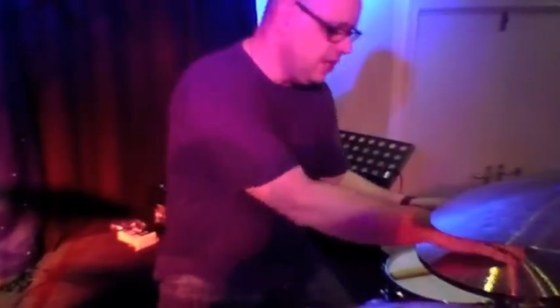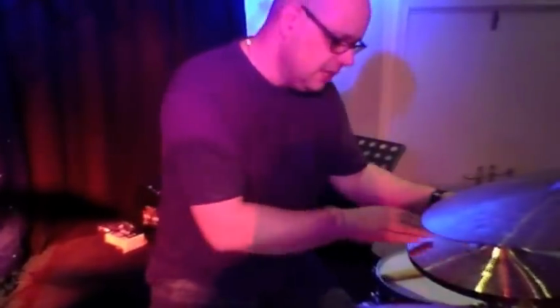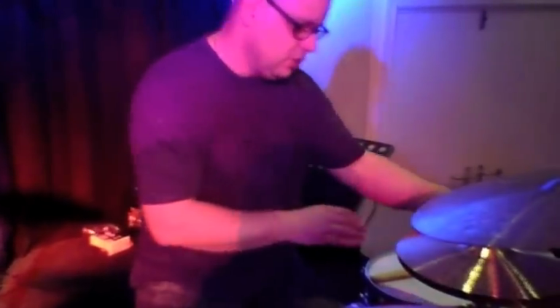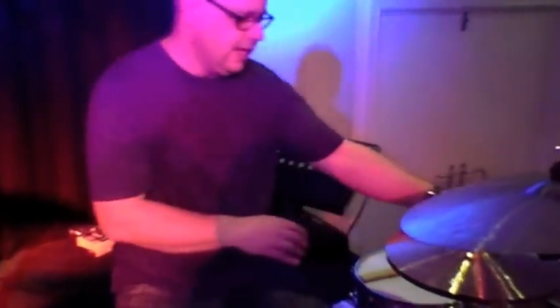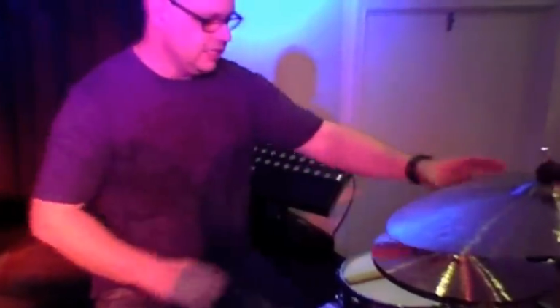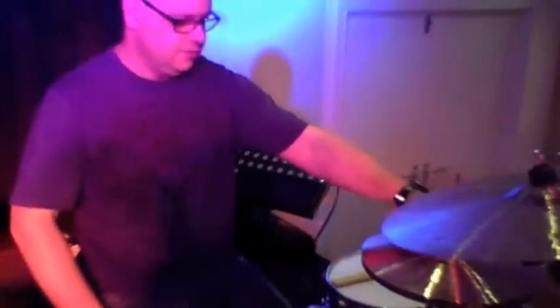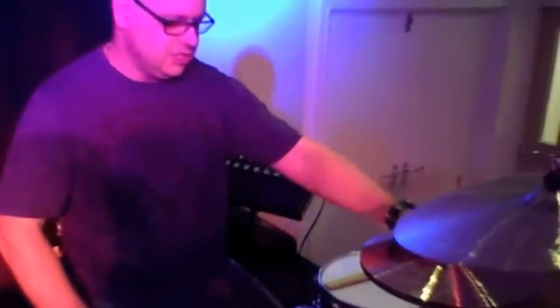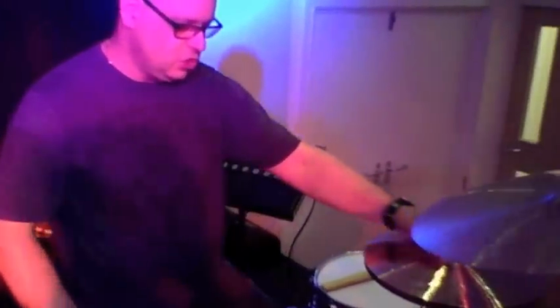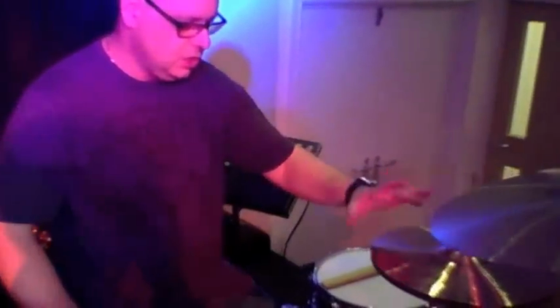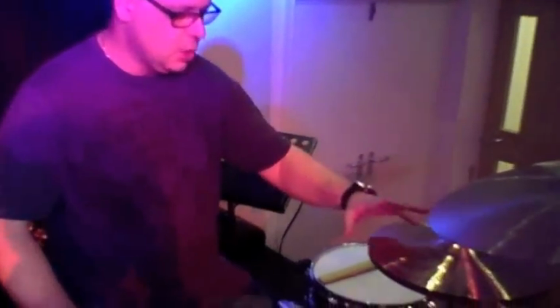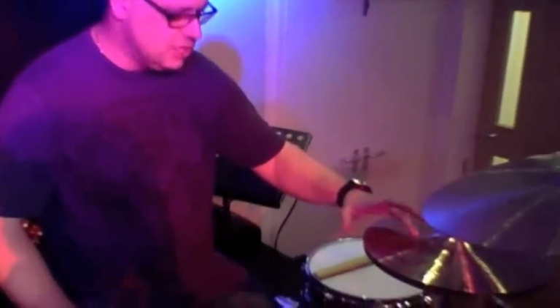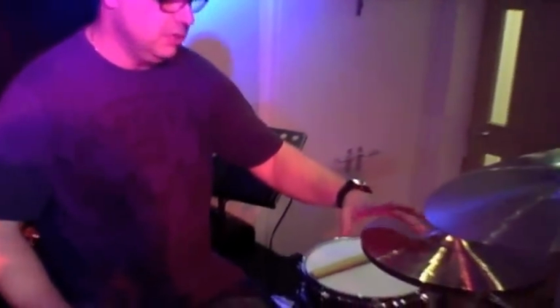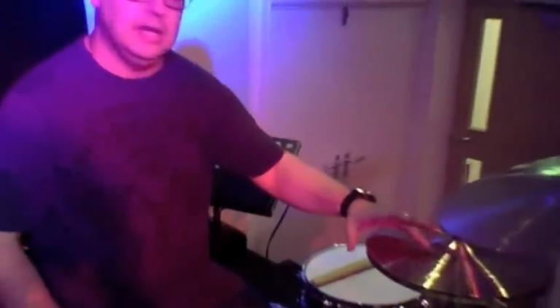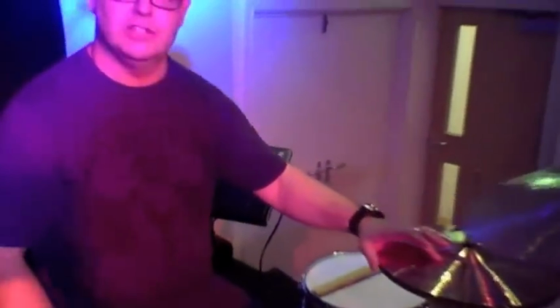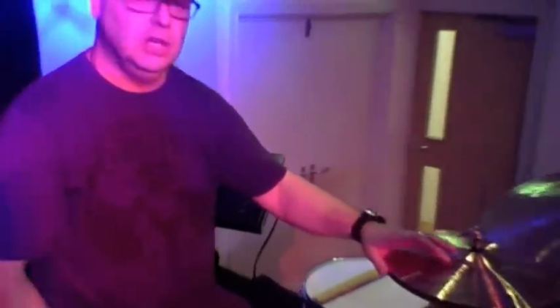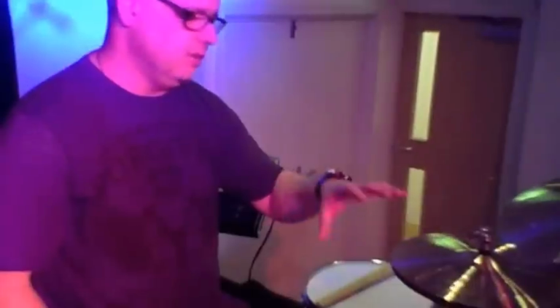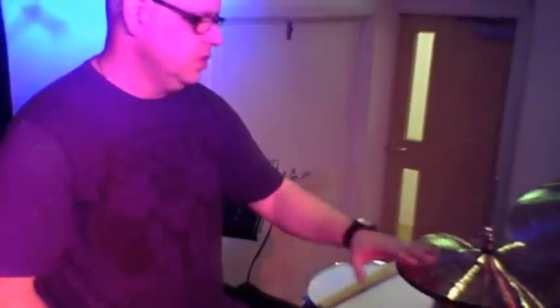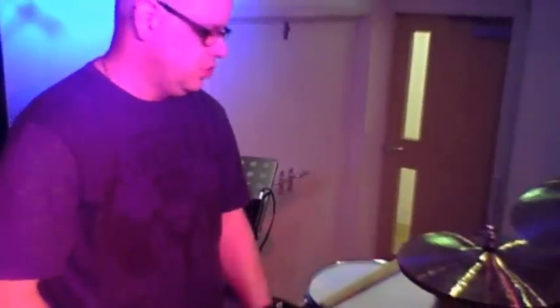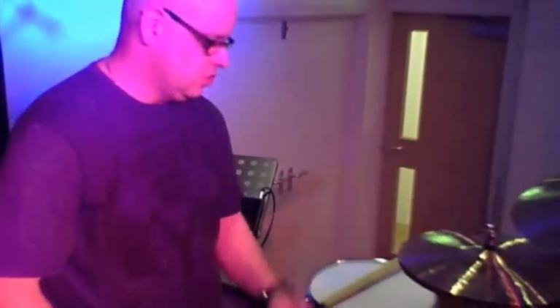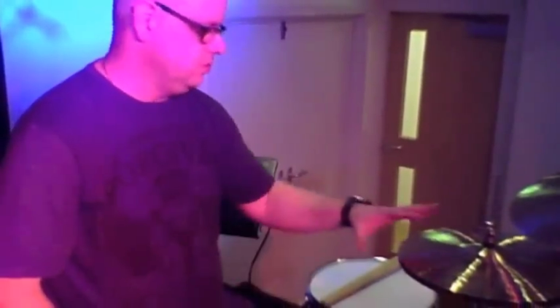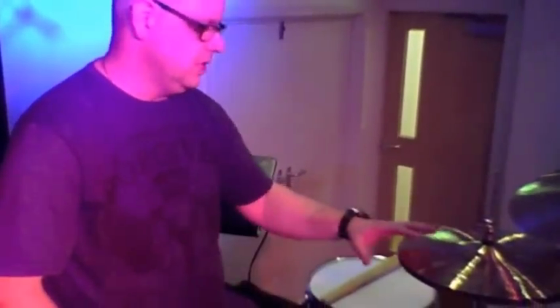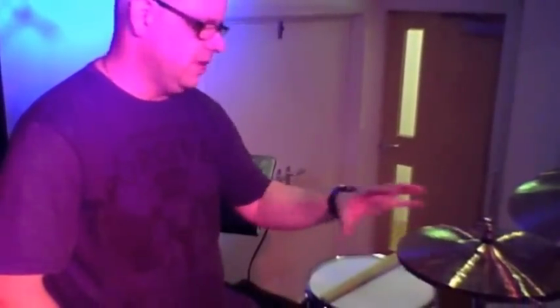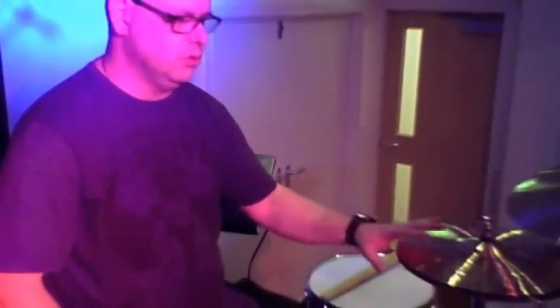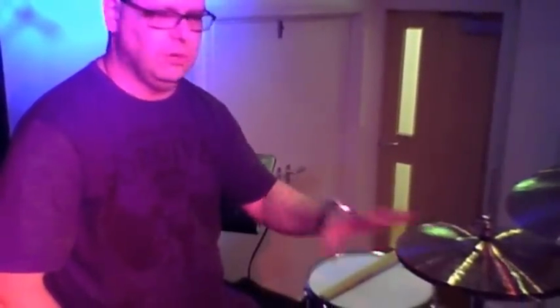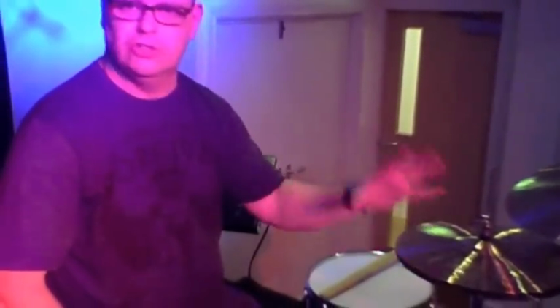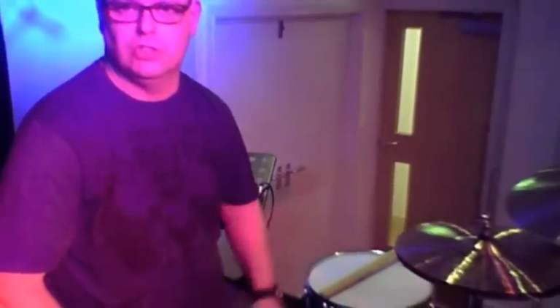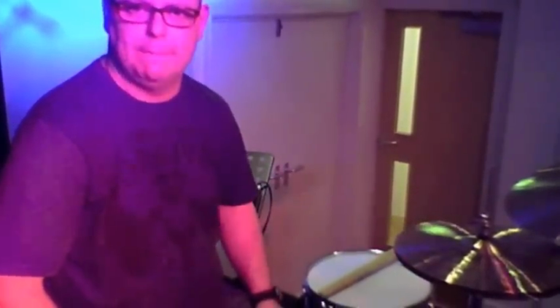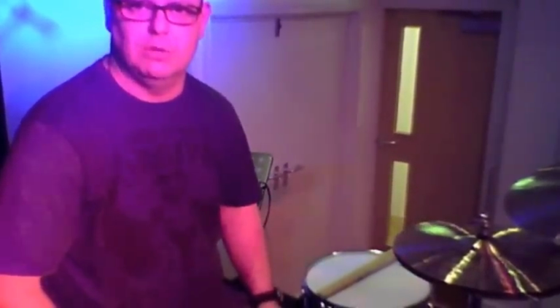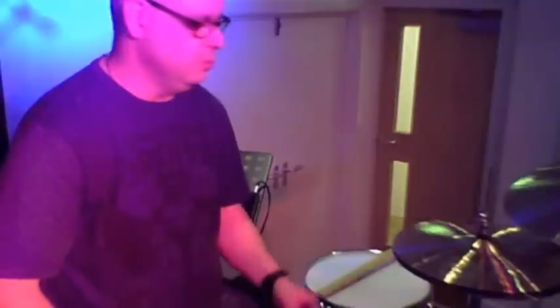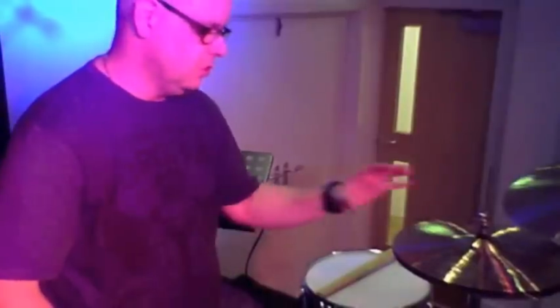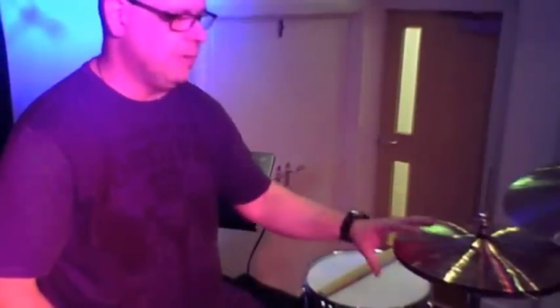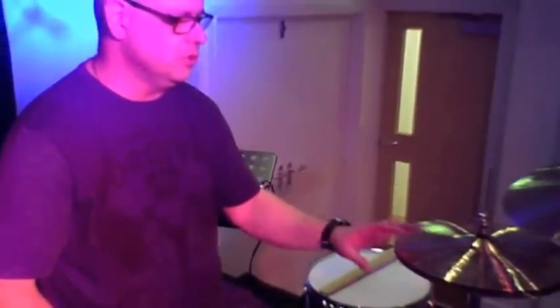So over here I've got a set of Signature medium hi-hats, which I just love. I fell in love with those straight away — they're just utterly incredible cymbals, so I'm really happy with those.